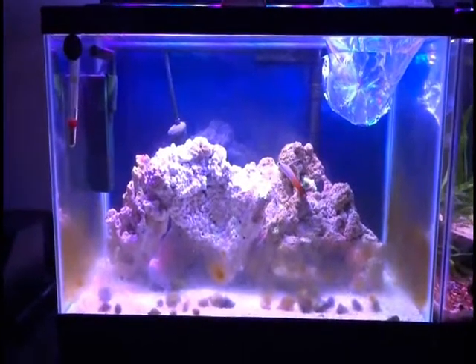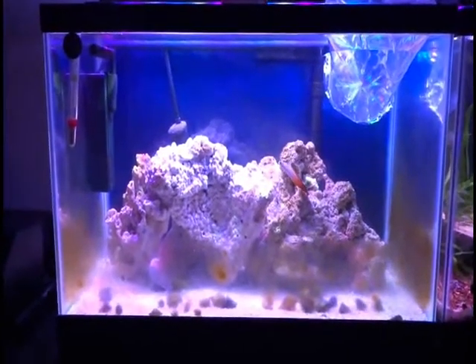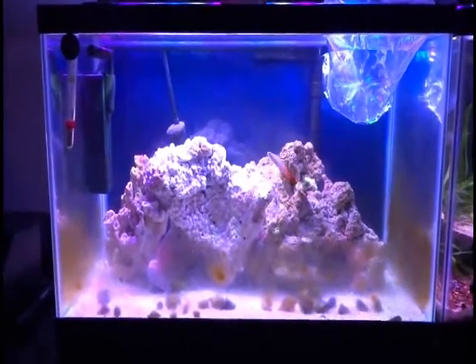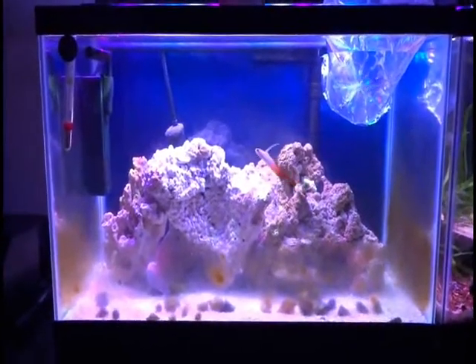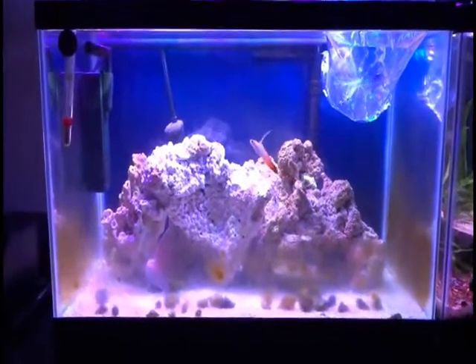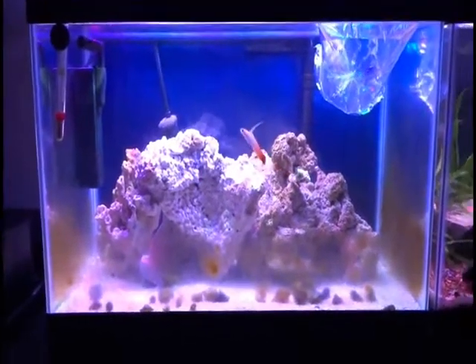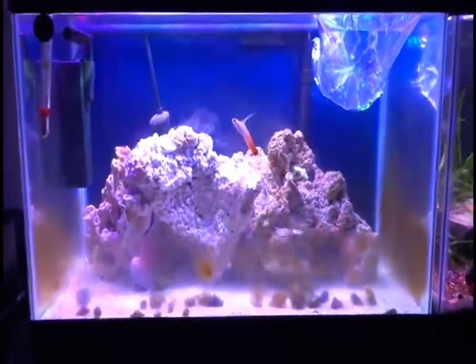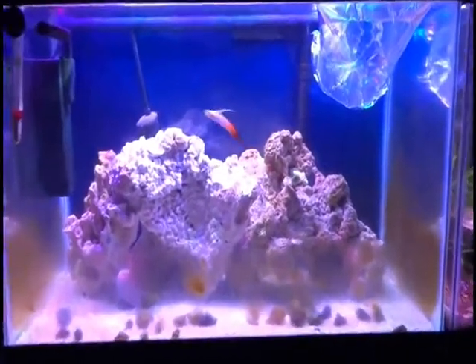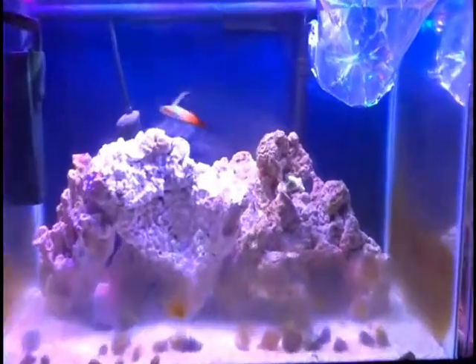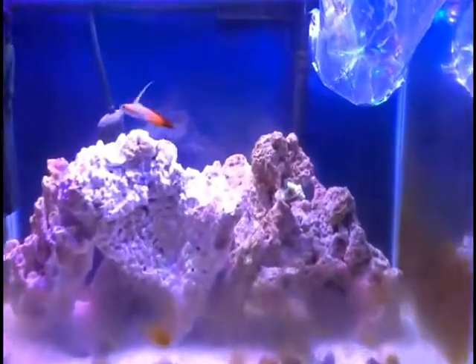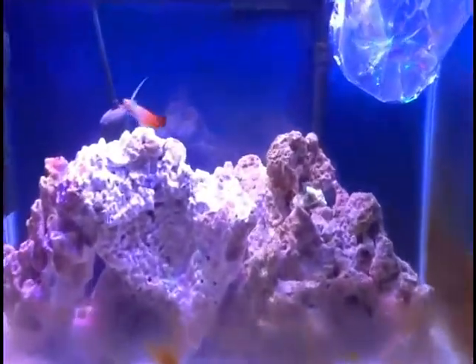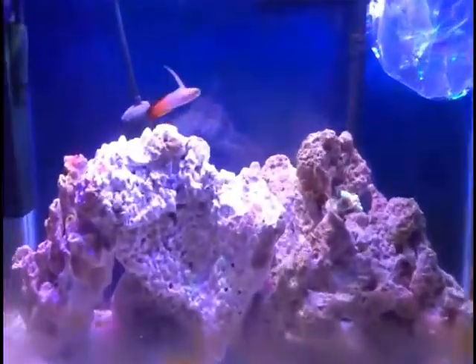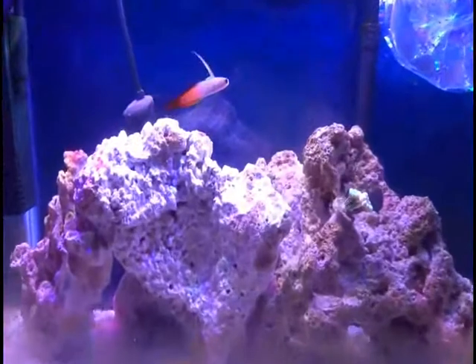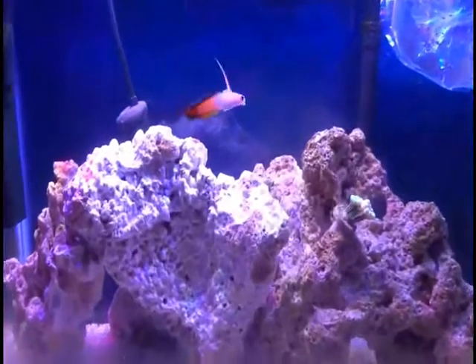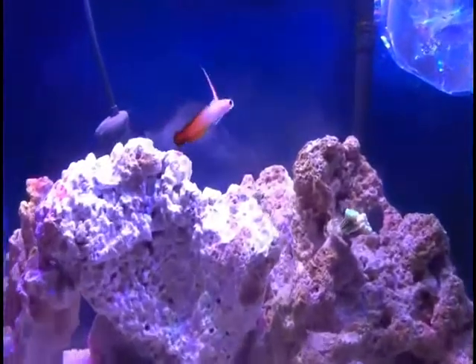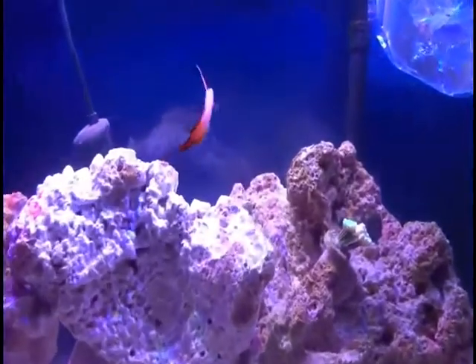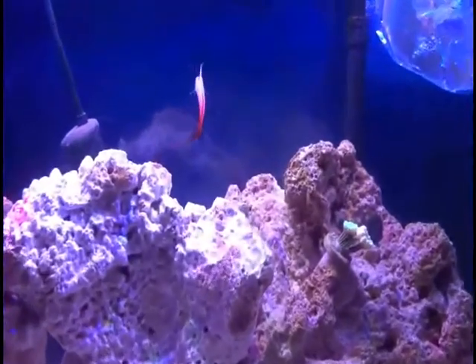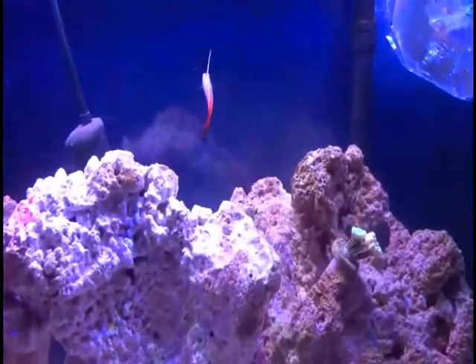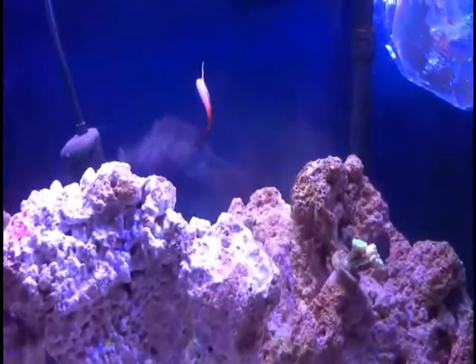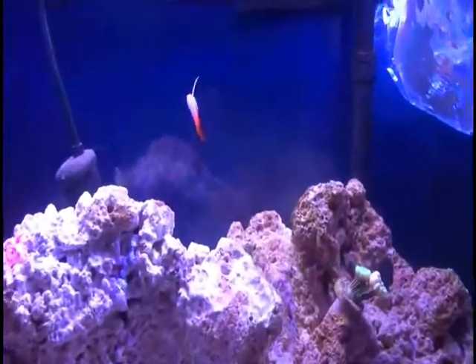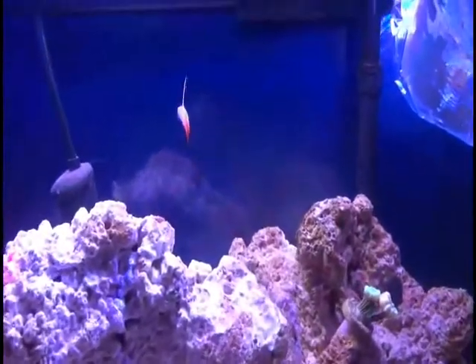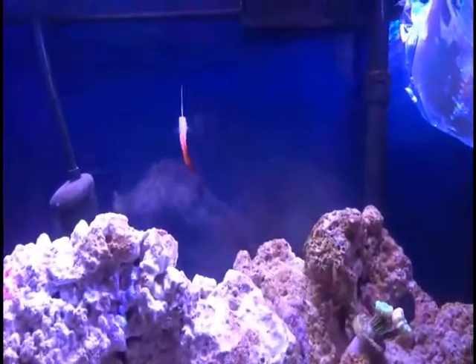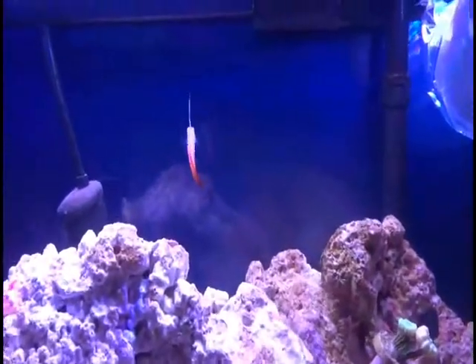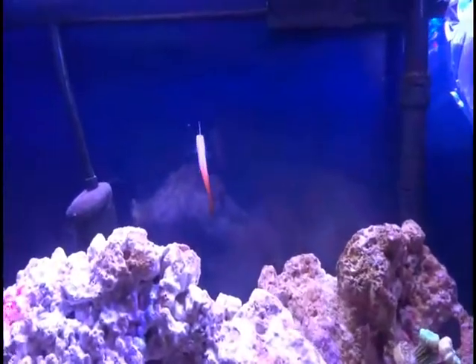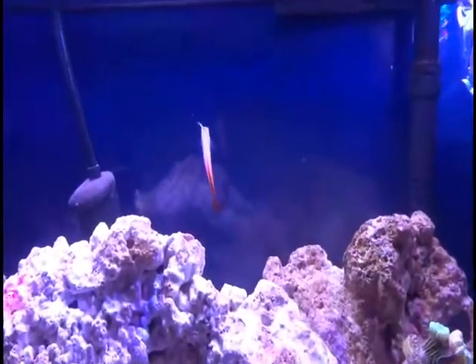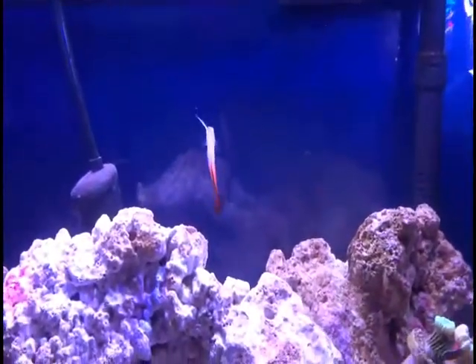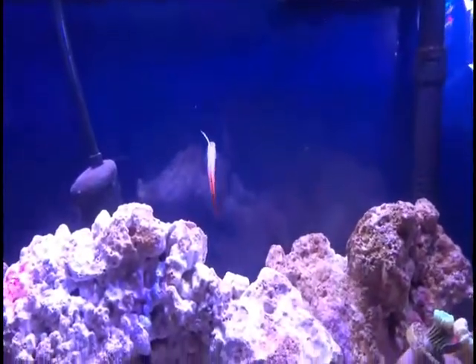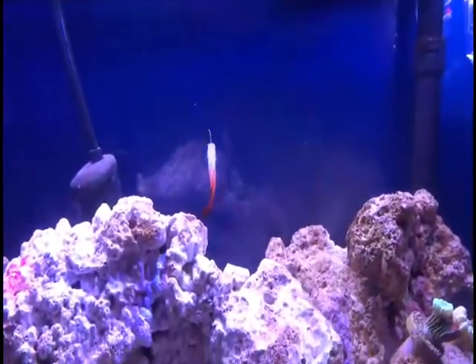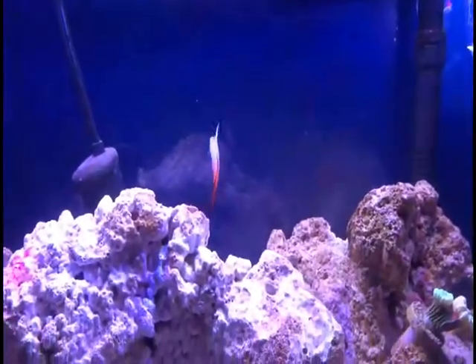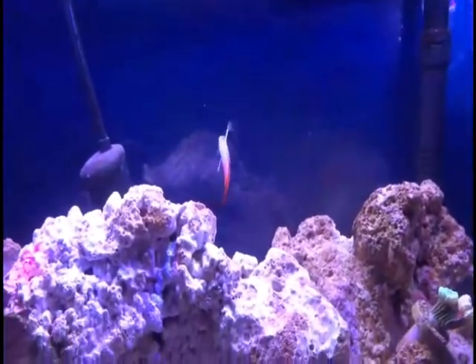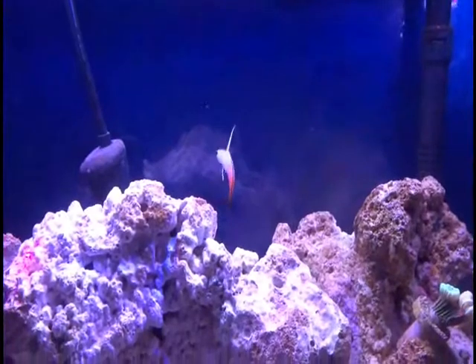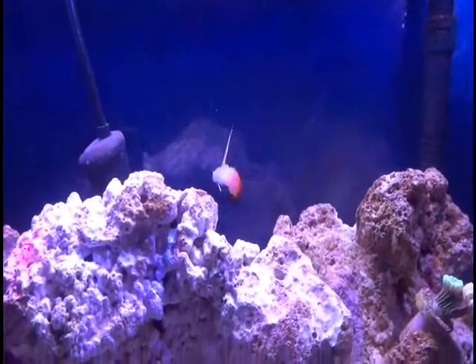Hello, this is Godzilla Fish, and today I went ahead and got another fish for my saltwater tank. I previously got this fire fish, and he has been doing really well.